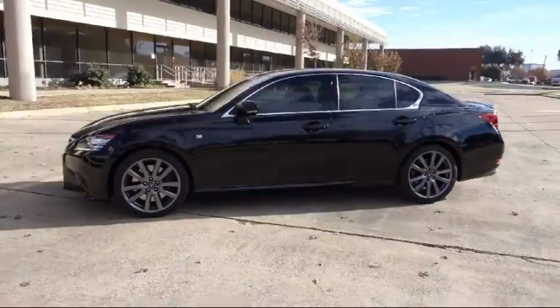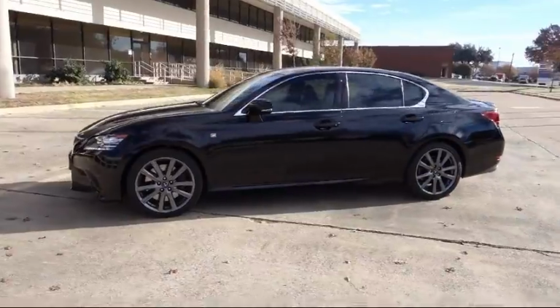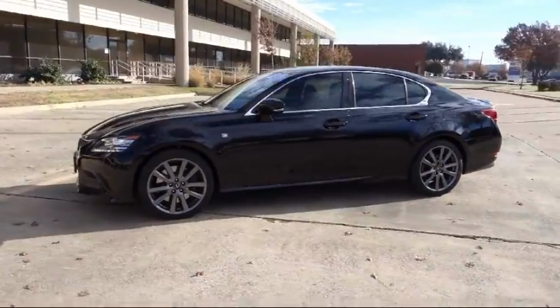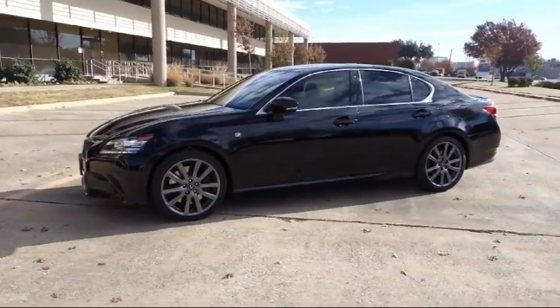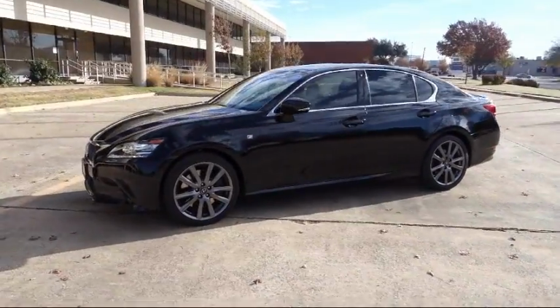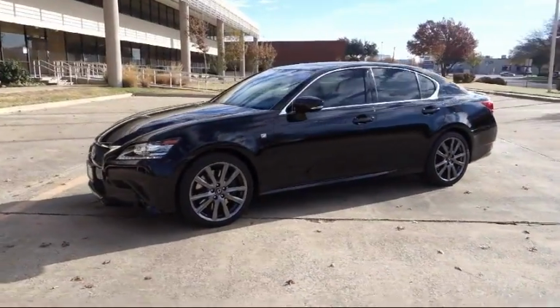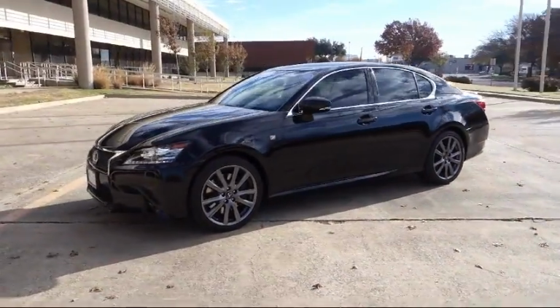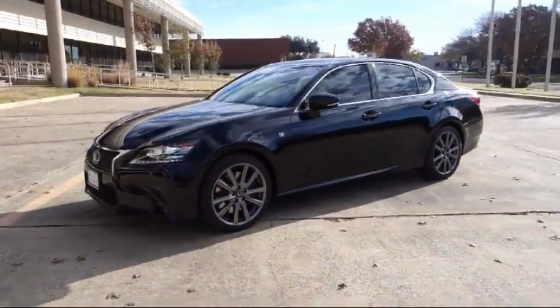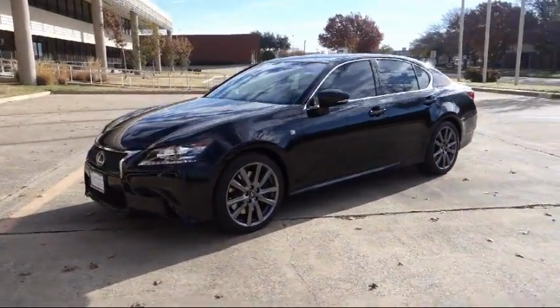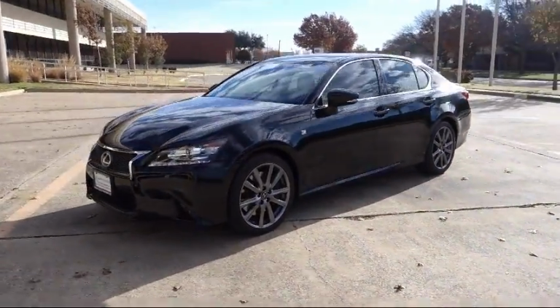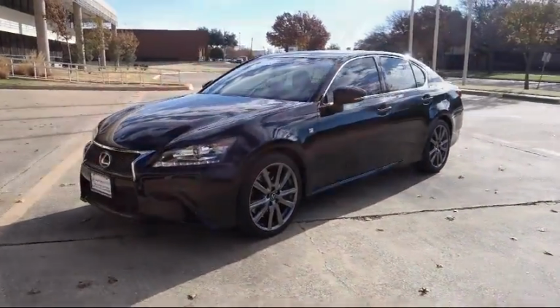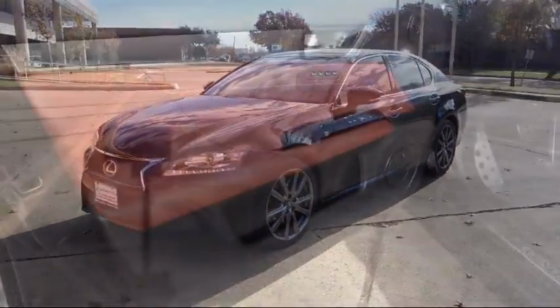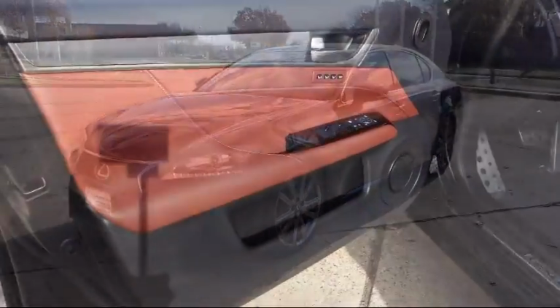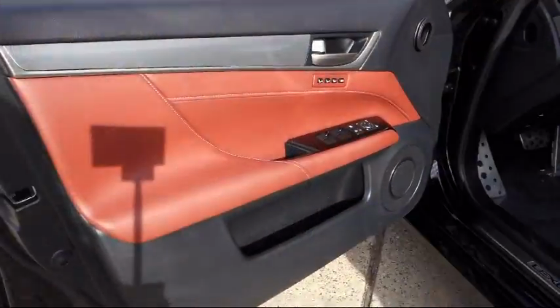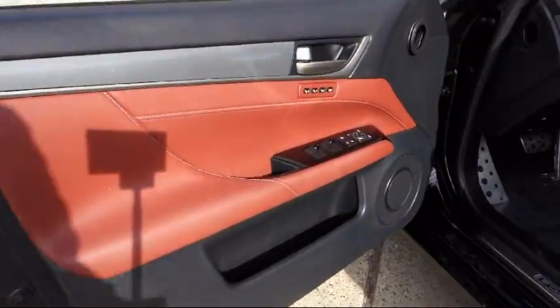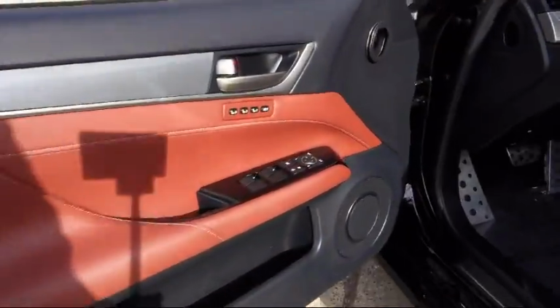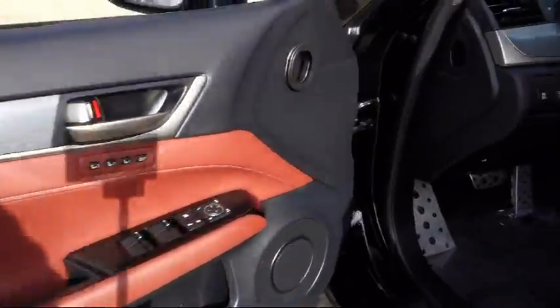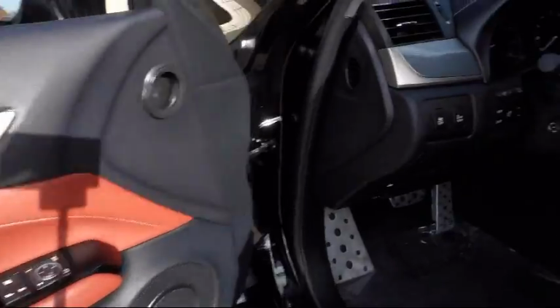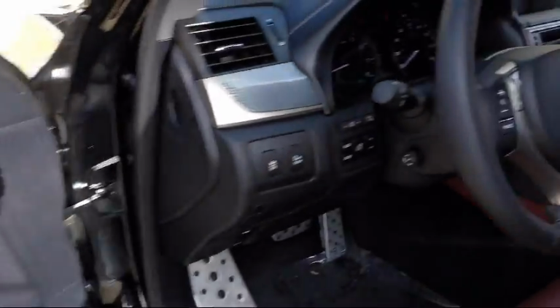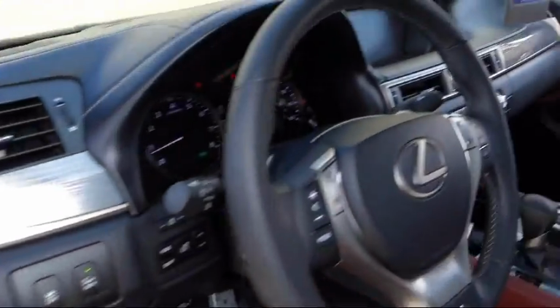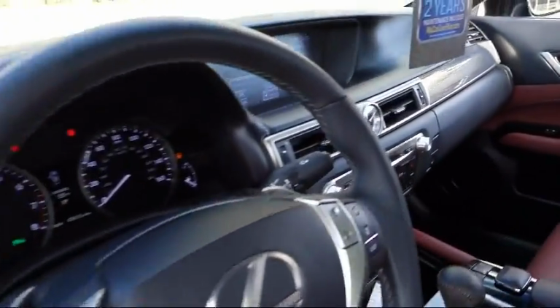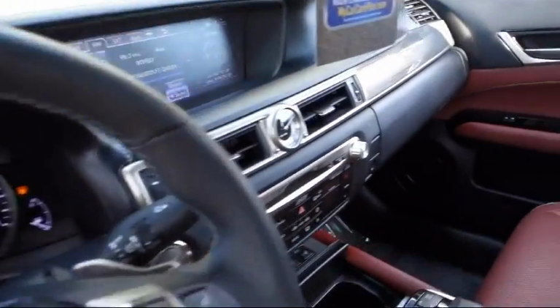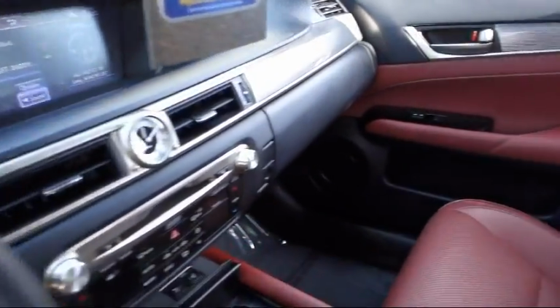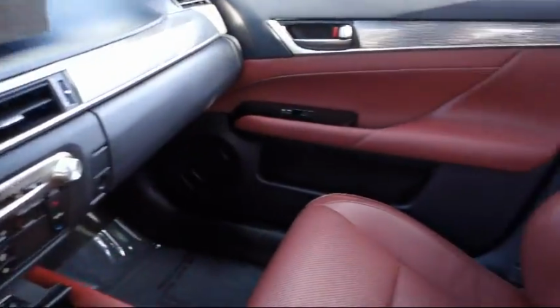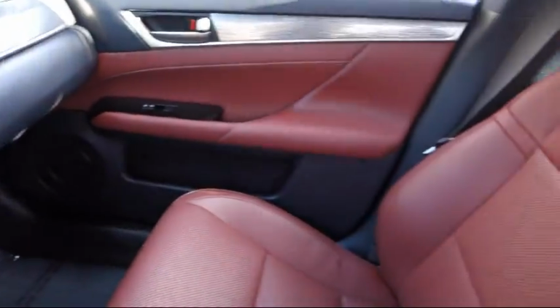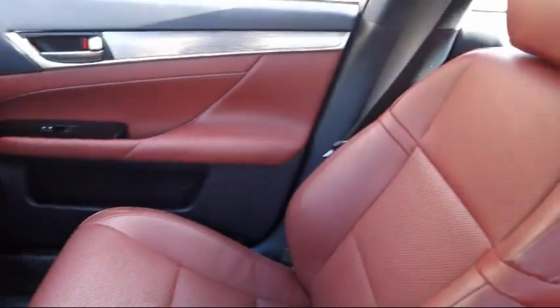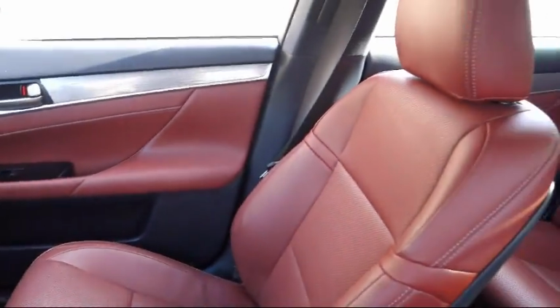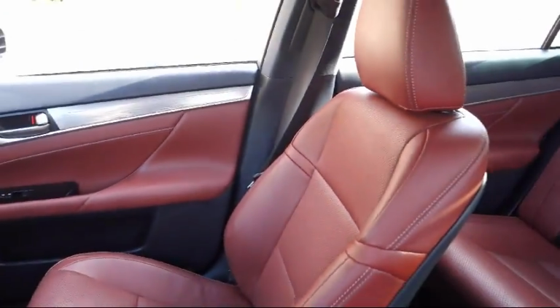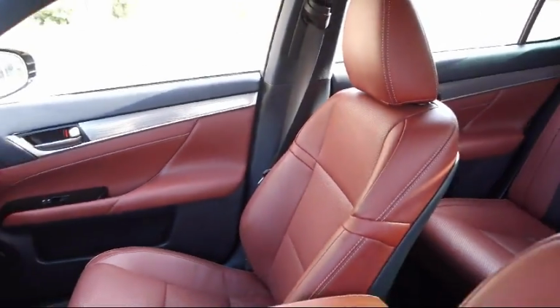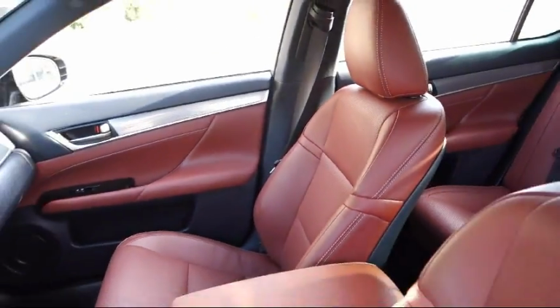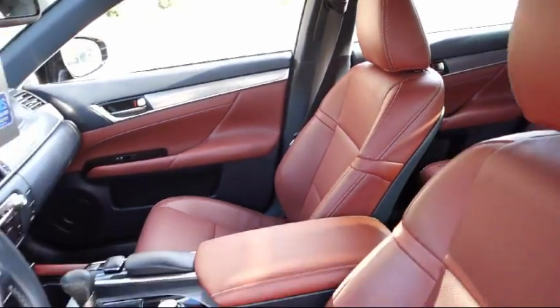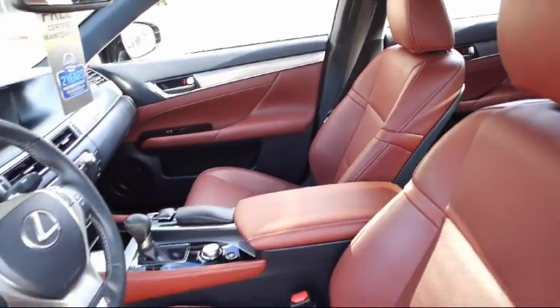AutoCentrics is home to great financing options, competitive interest rates, premium vehicle warranties that anyone can afford, and most importantly, a no-stress buying environment.